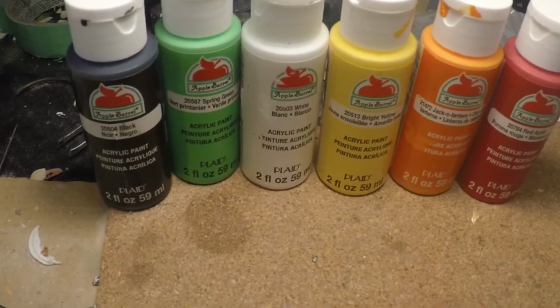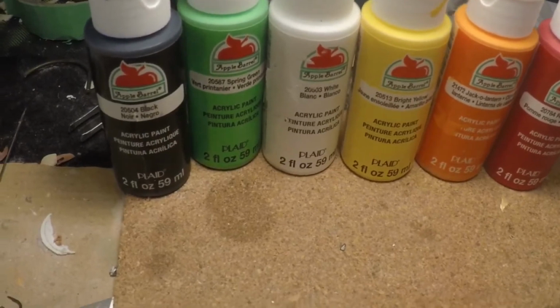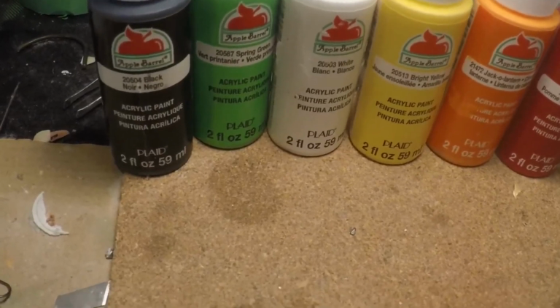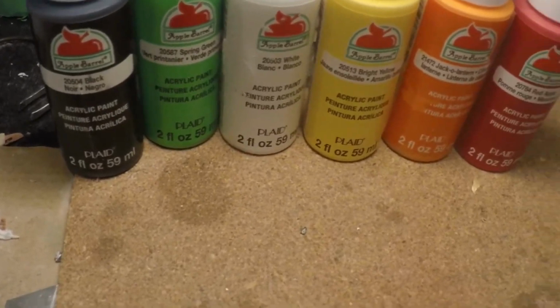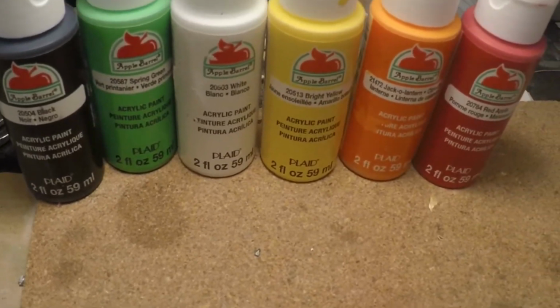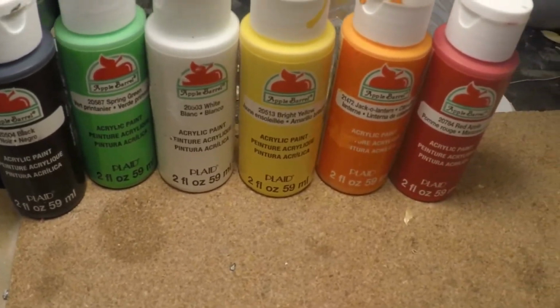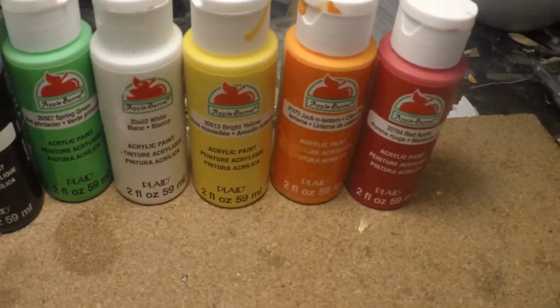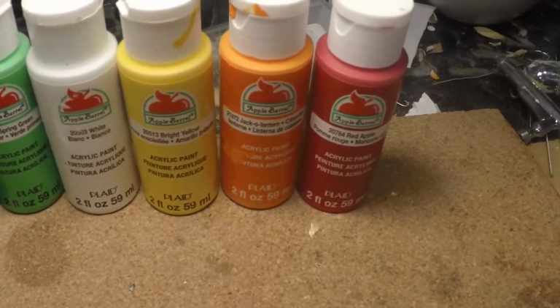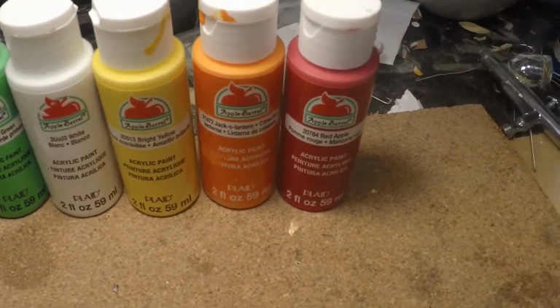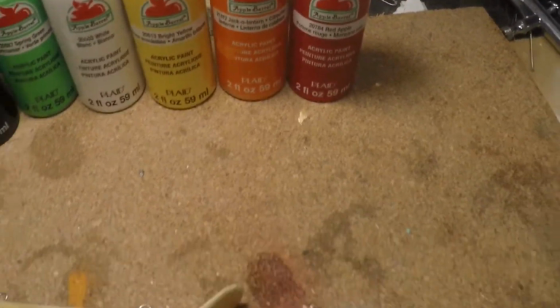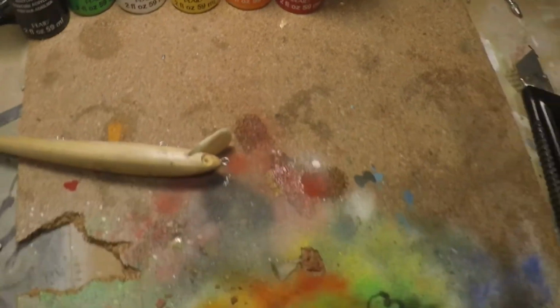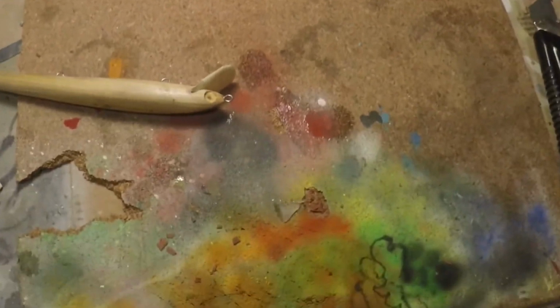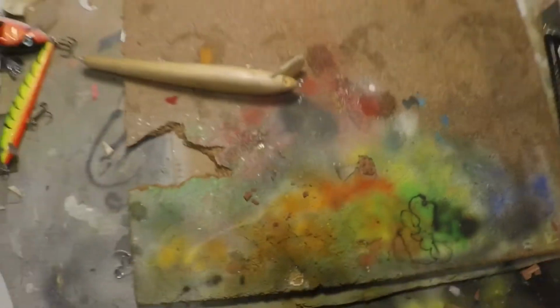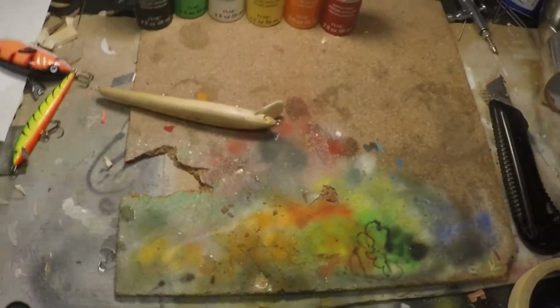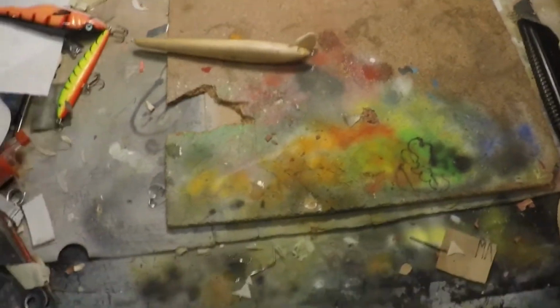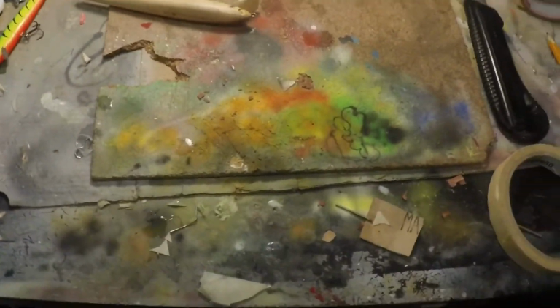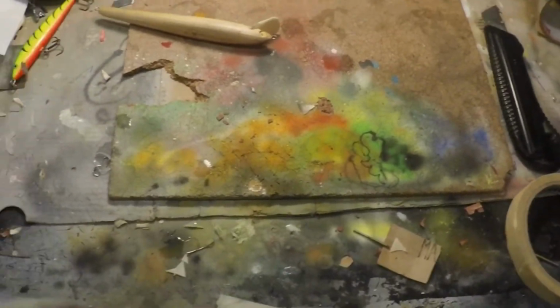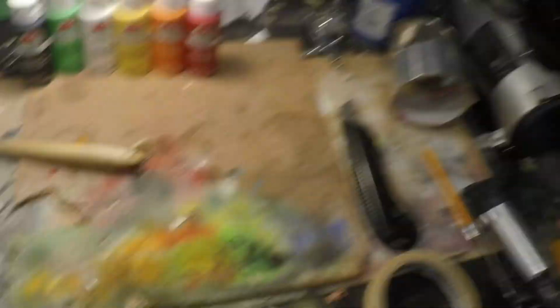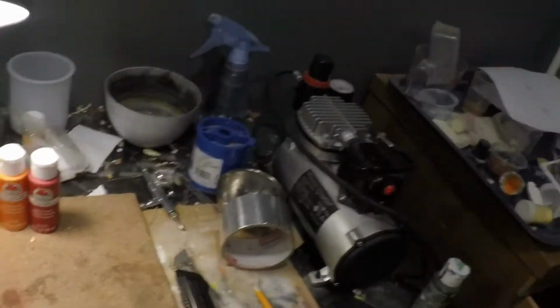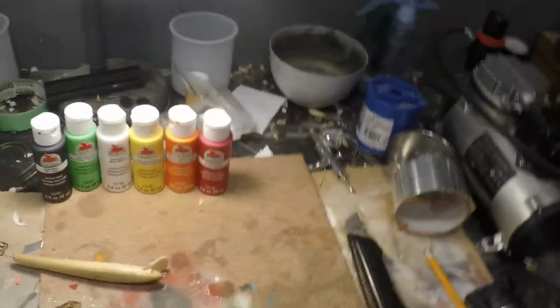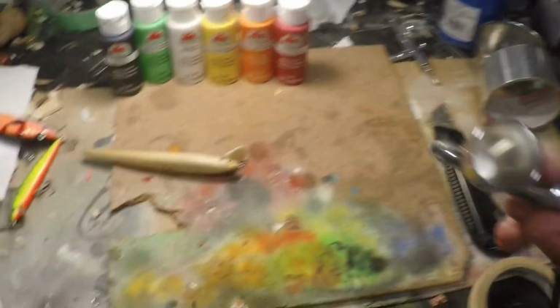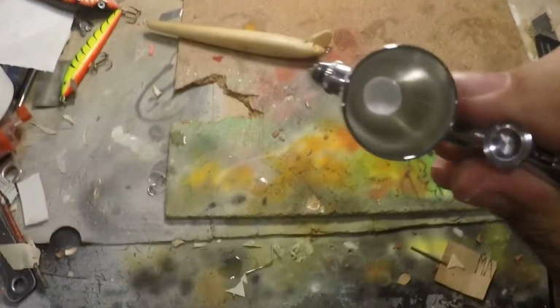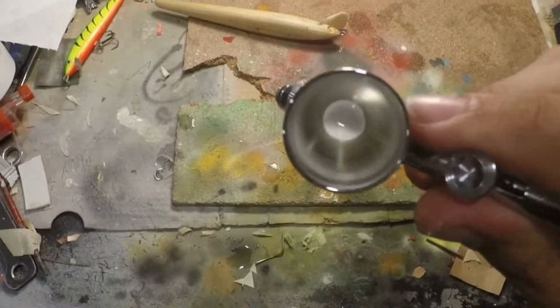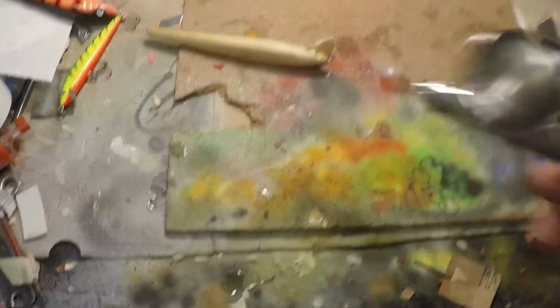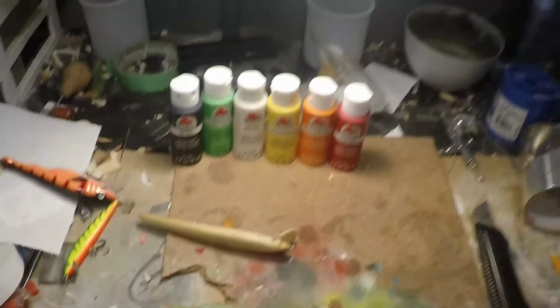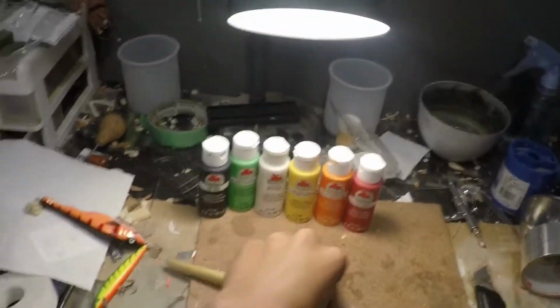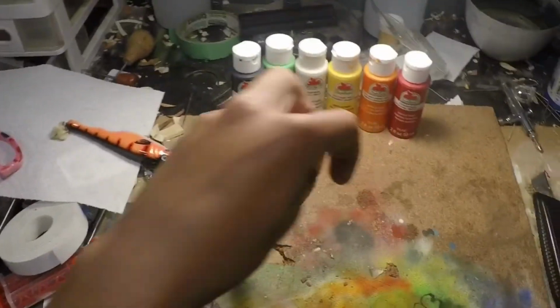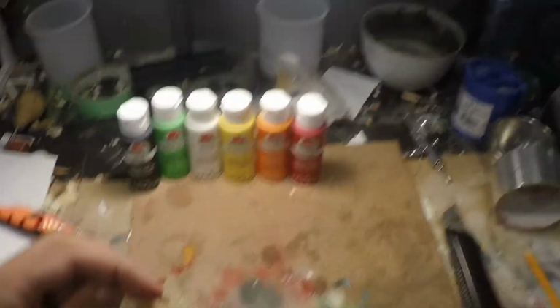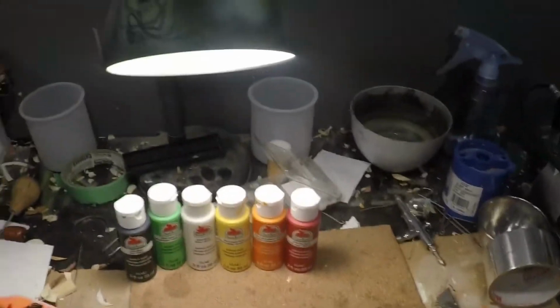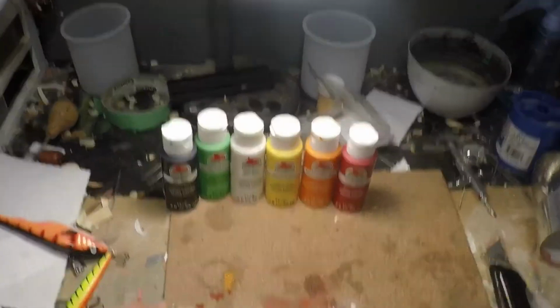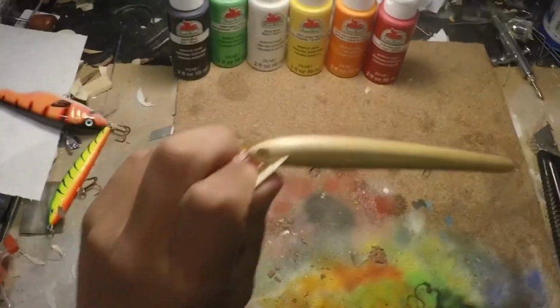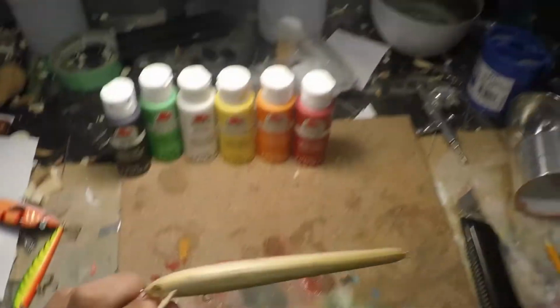So these are the colors I'm going to be using to paint this. I've got some white in the airbrush already, so I'm just going to start off with the base coat of white.